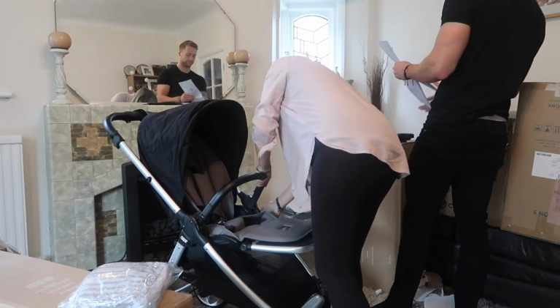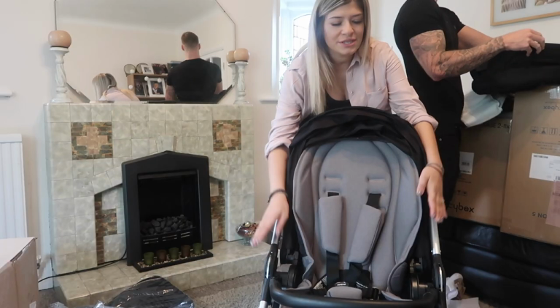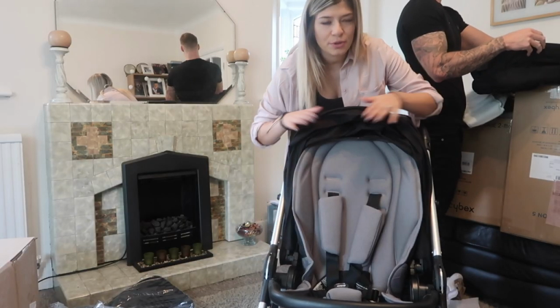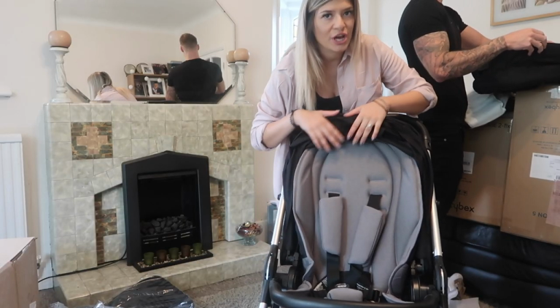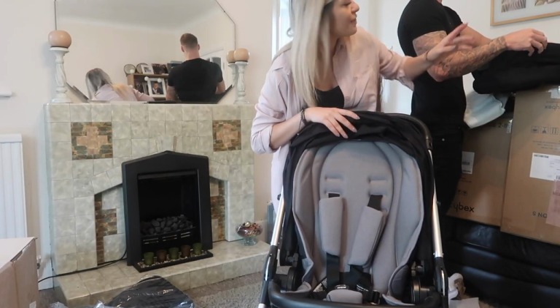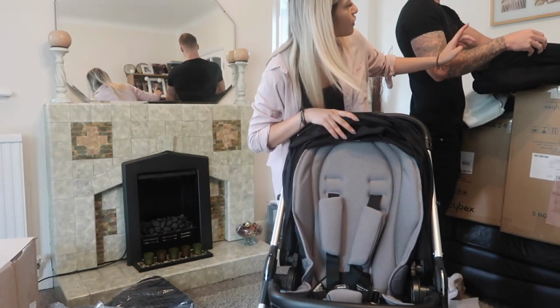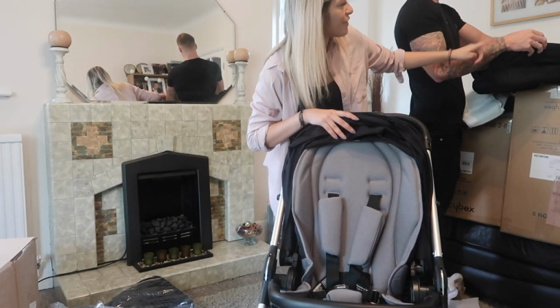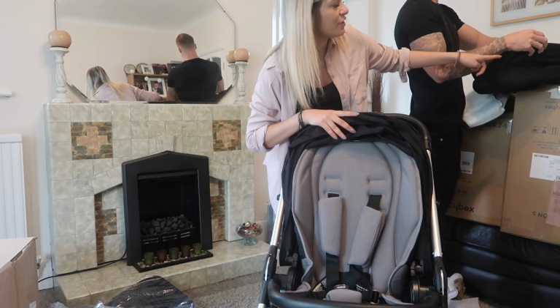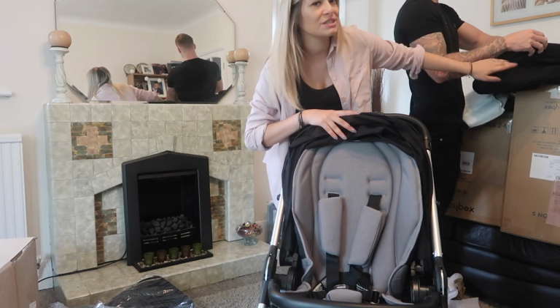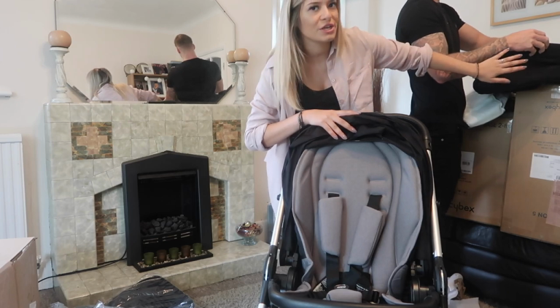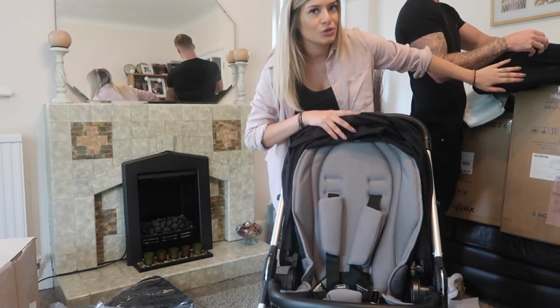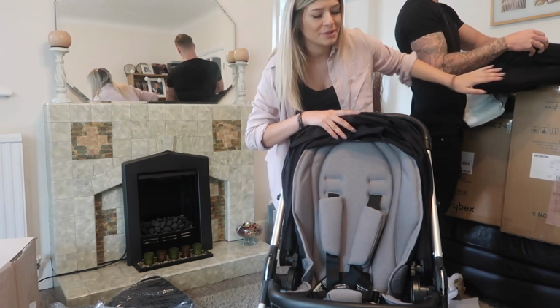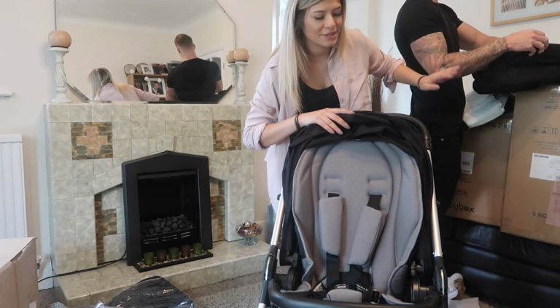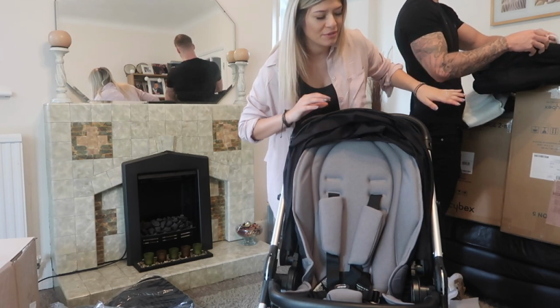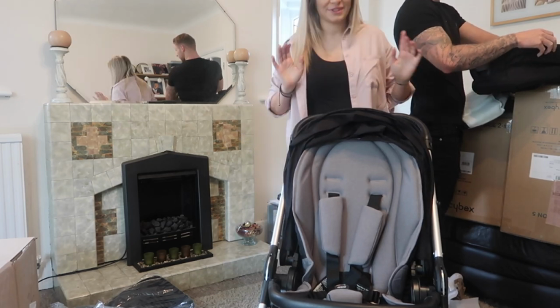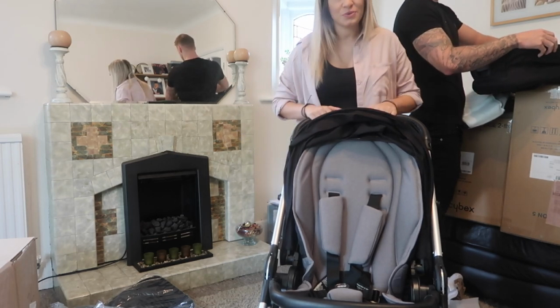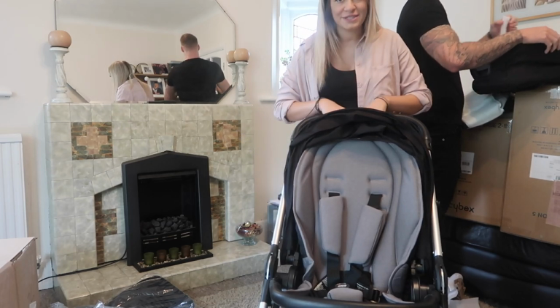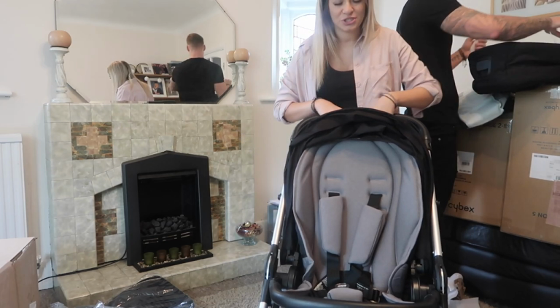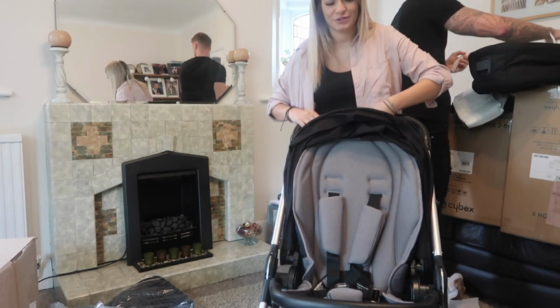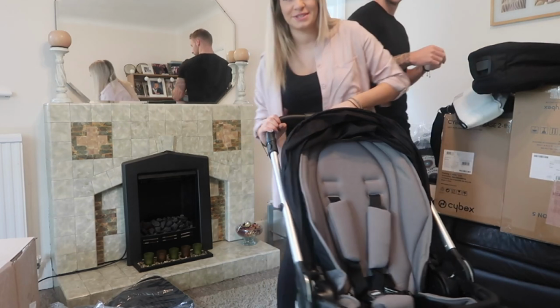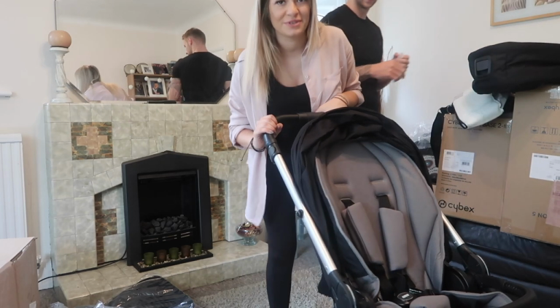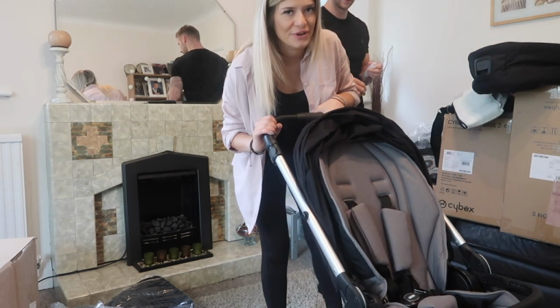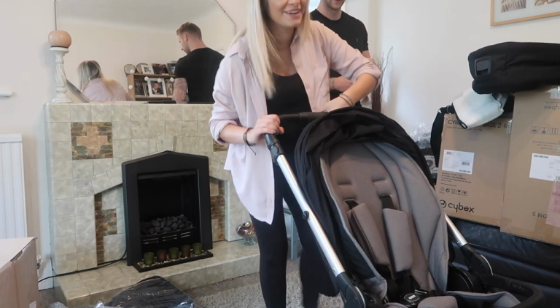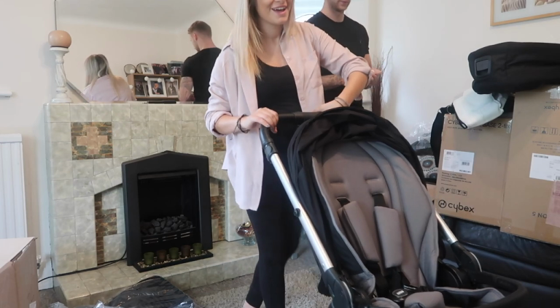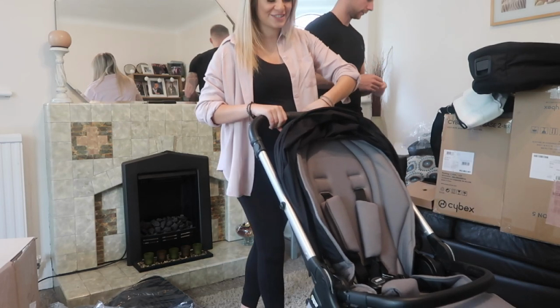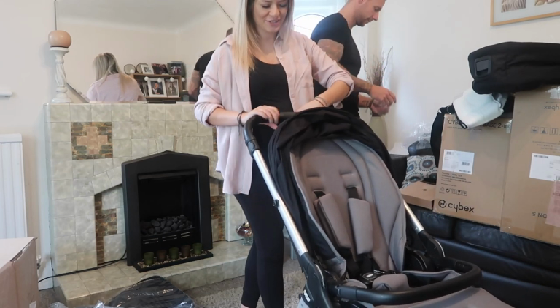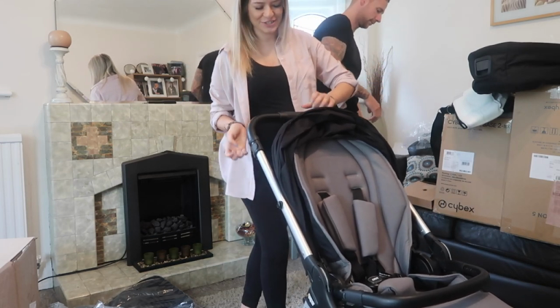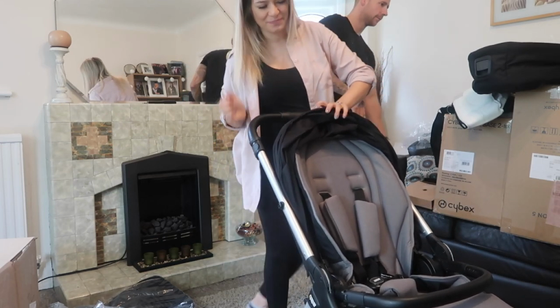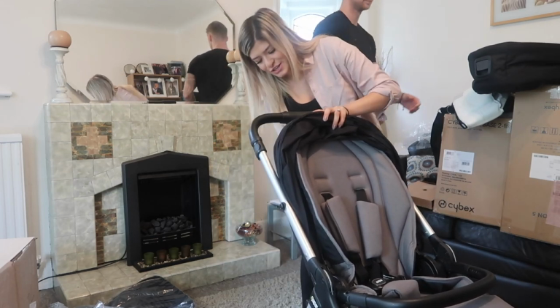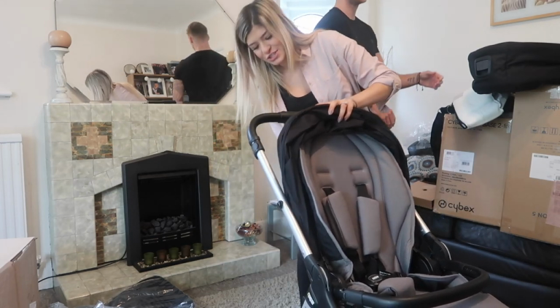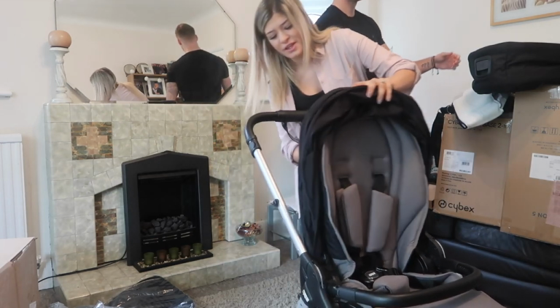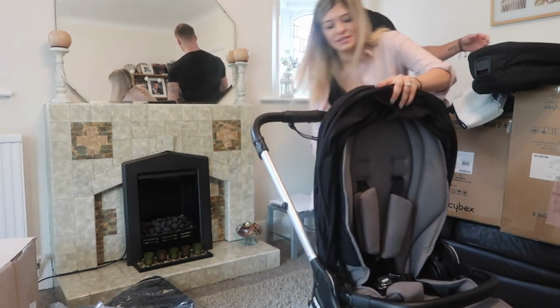This is the pushchair, and then we've got the carry cot that they suggest you use up until six months. This is quite easy to push down — this is the main reason we got it. I'll show you how to use it, so you literally just go like this.